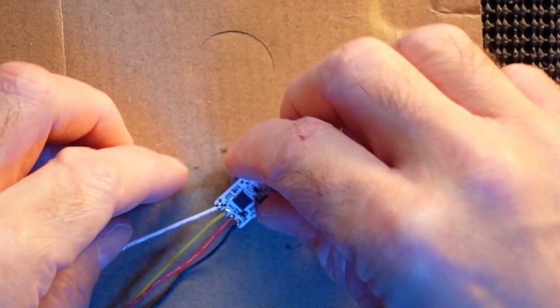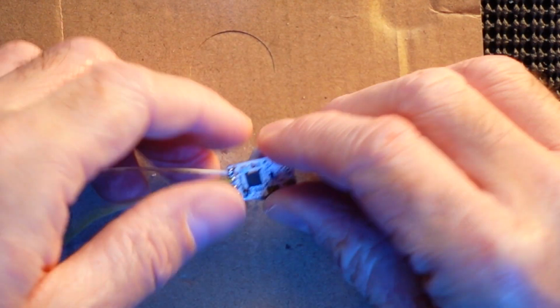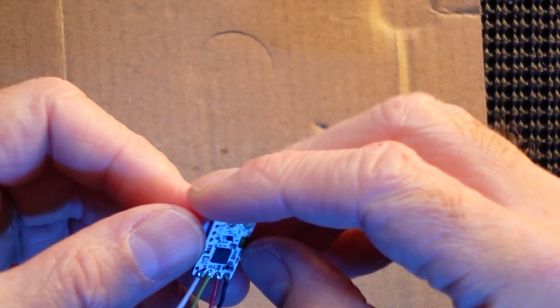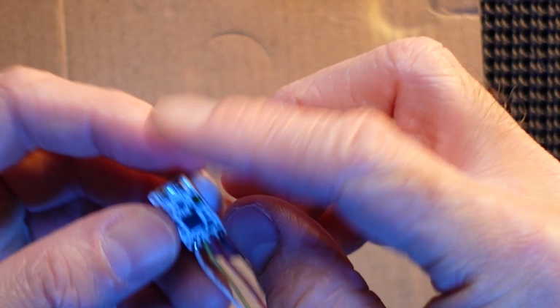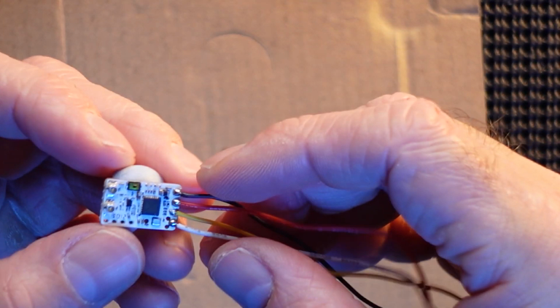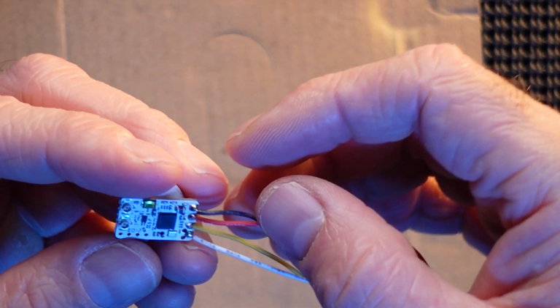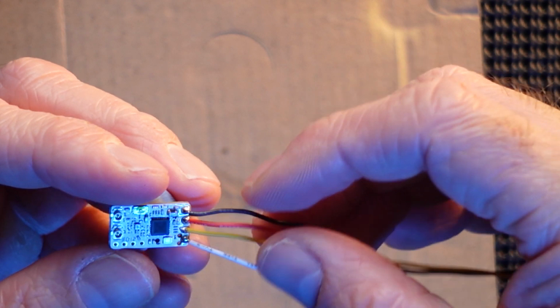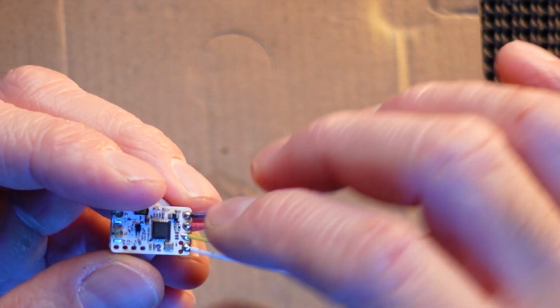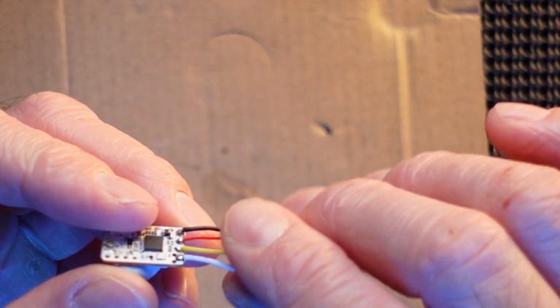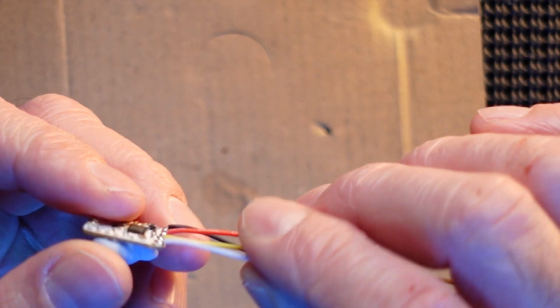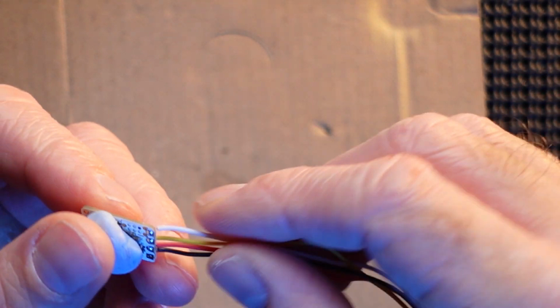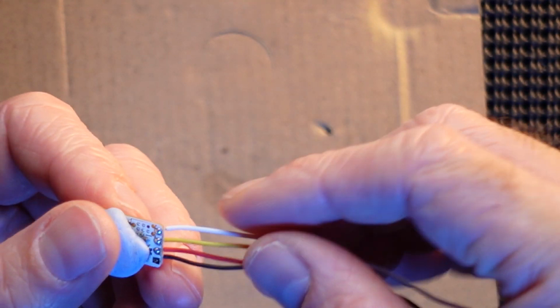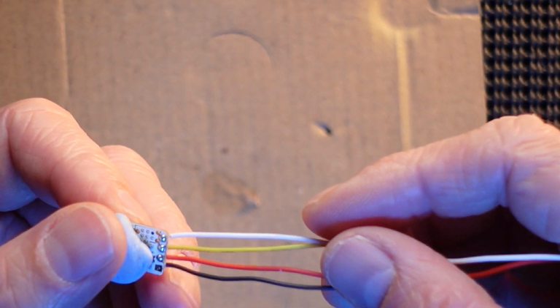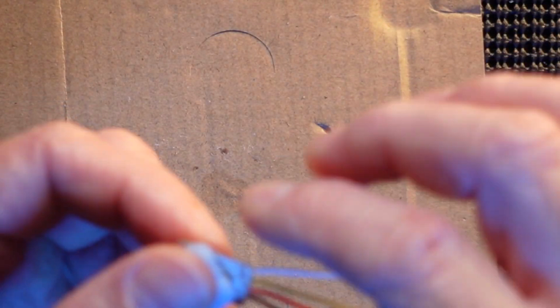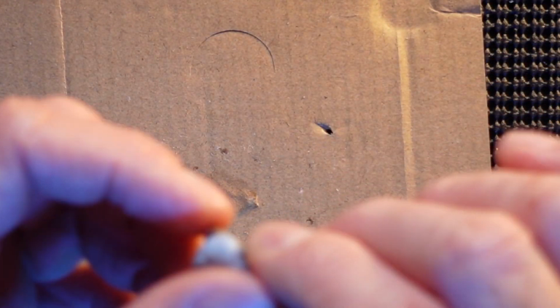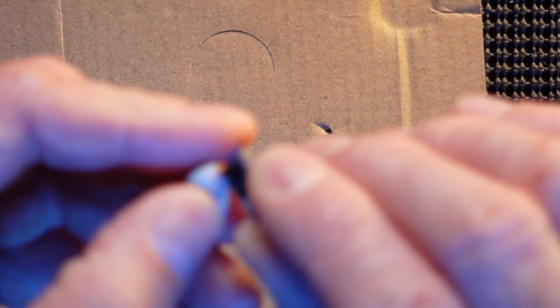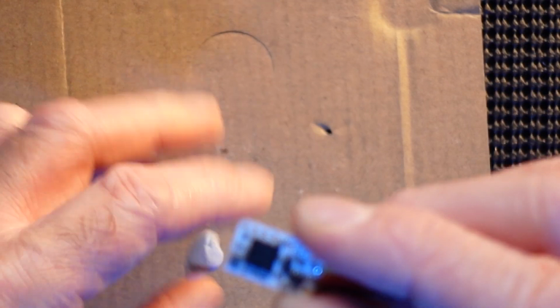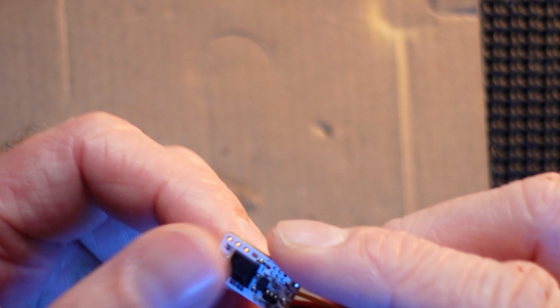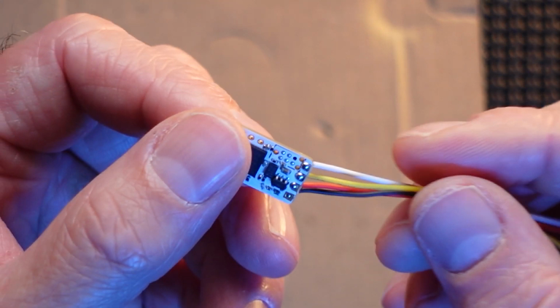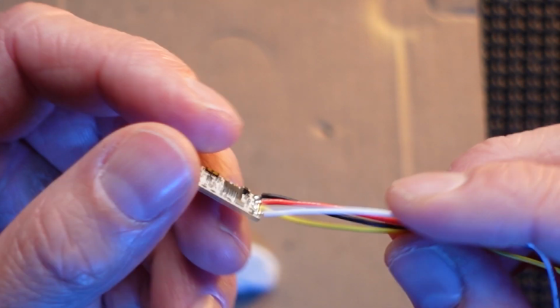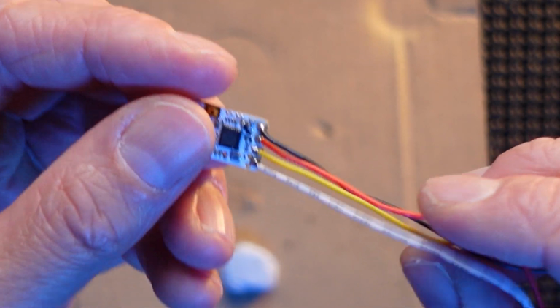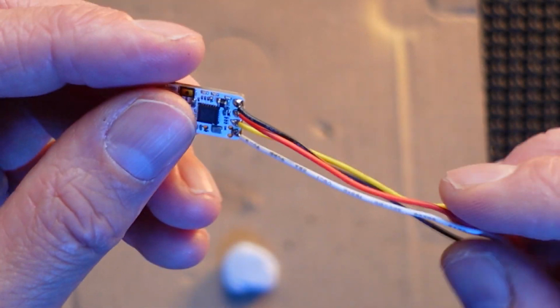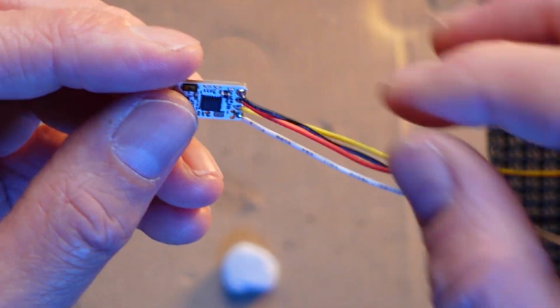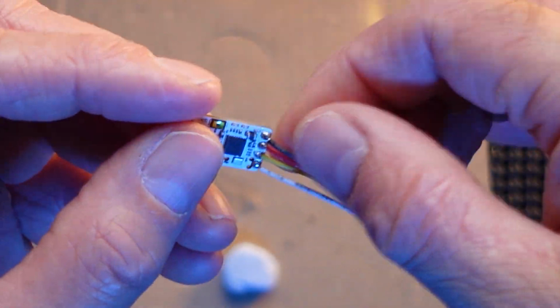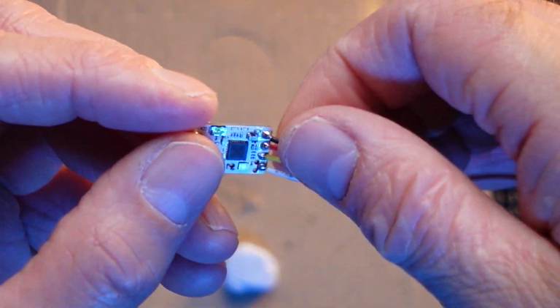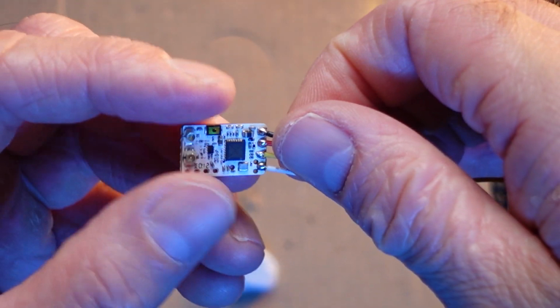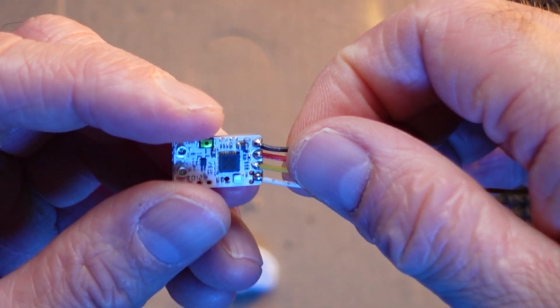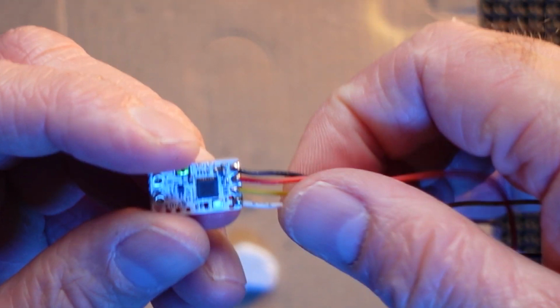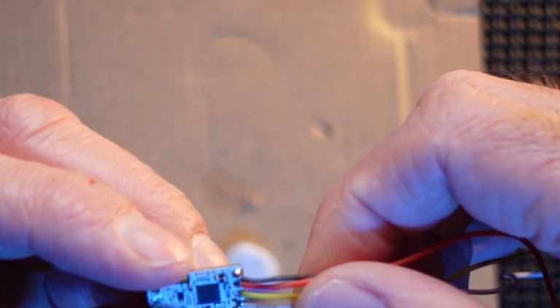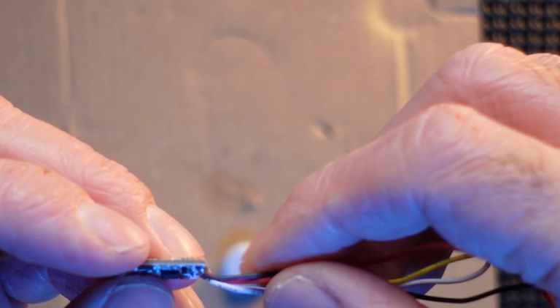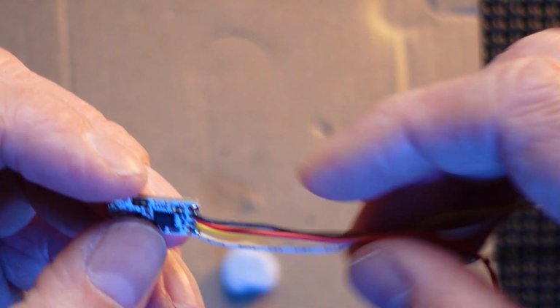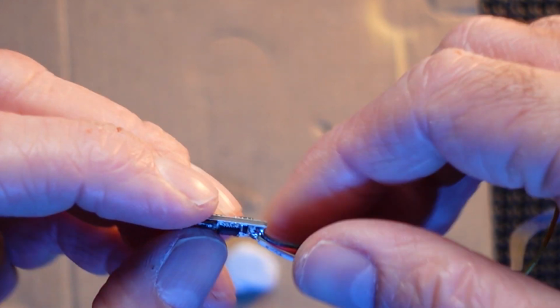There we go, that's wired in quite nicely. So they are in place — got the blu-tack off. Ground, five volt, RX and TX, all in place.